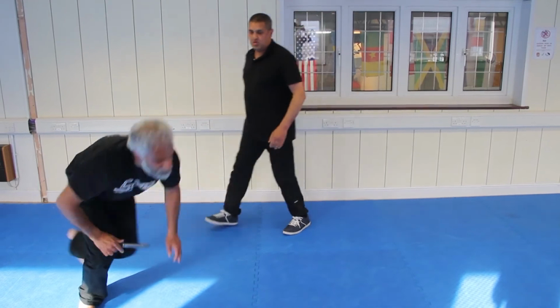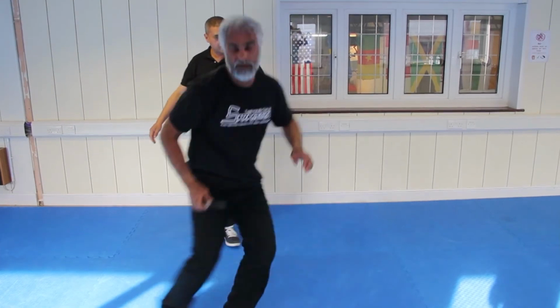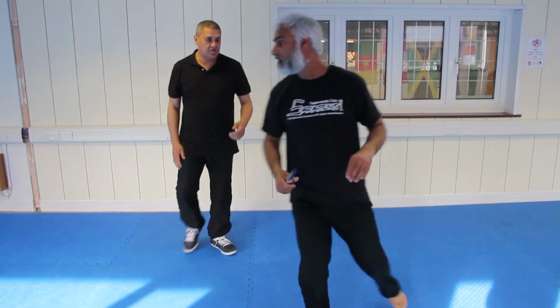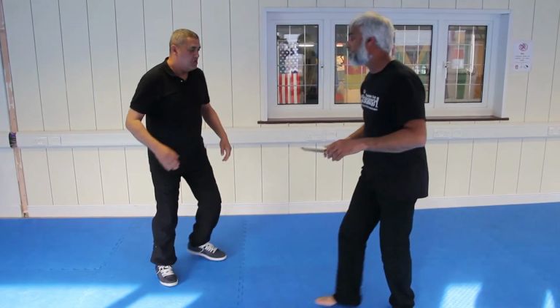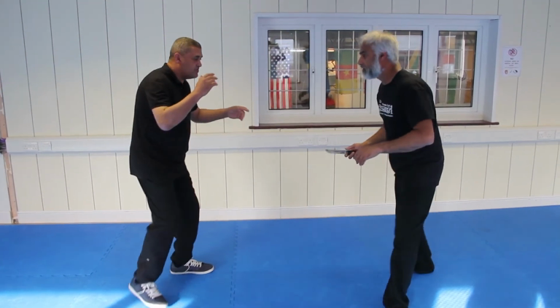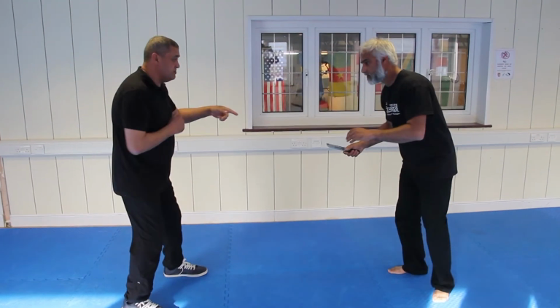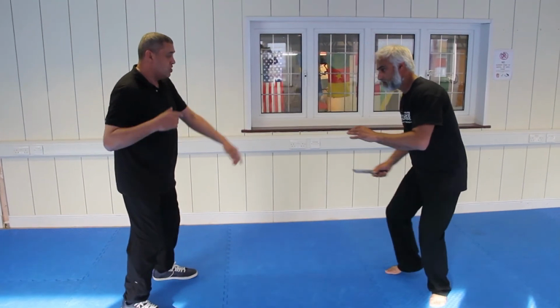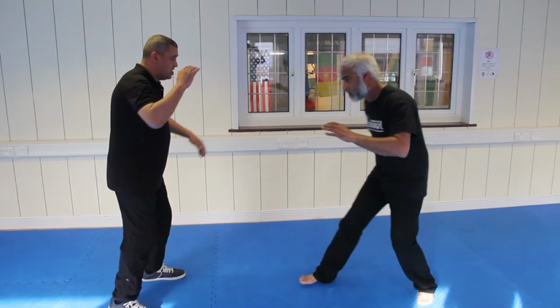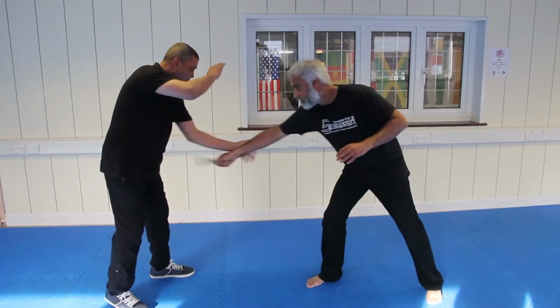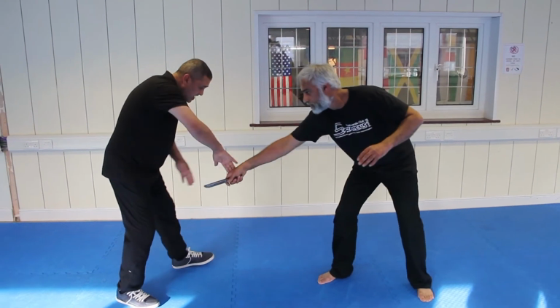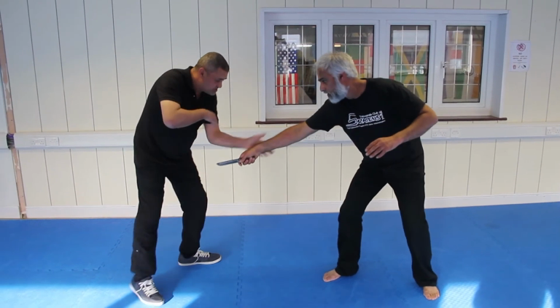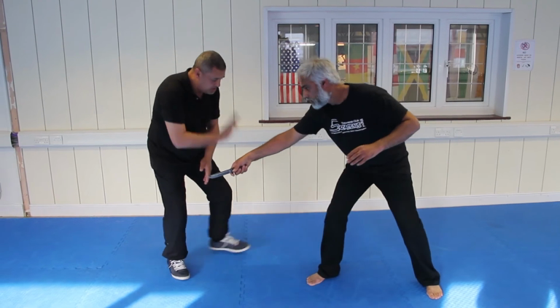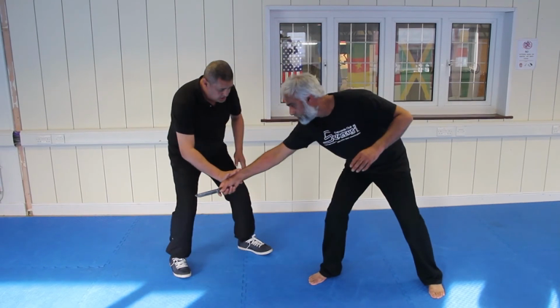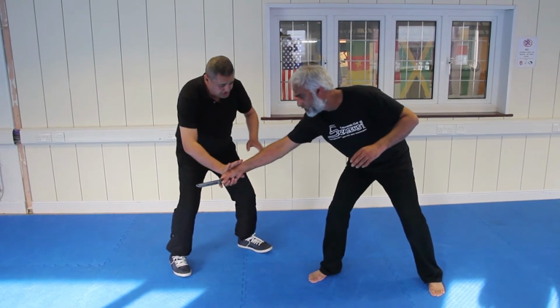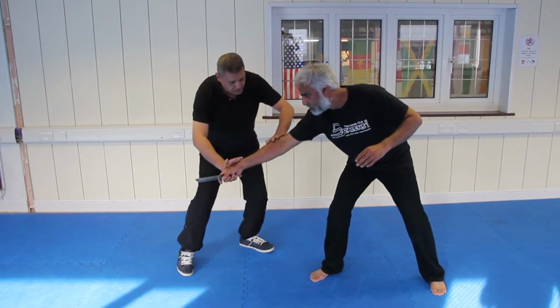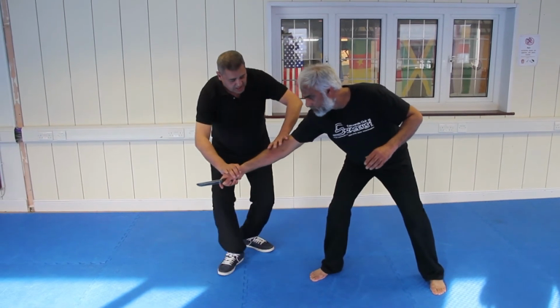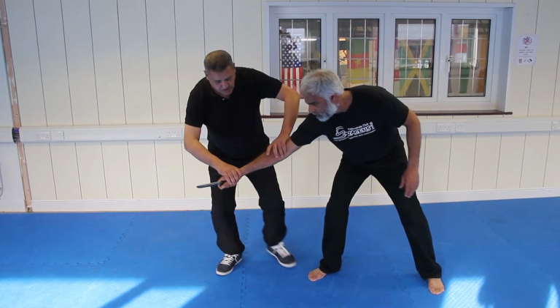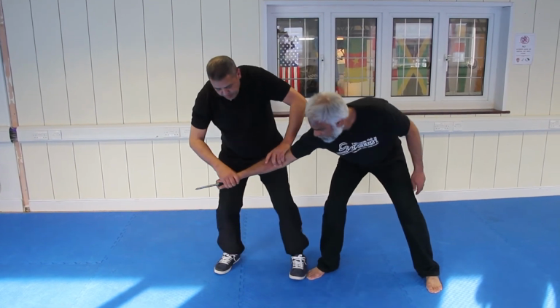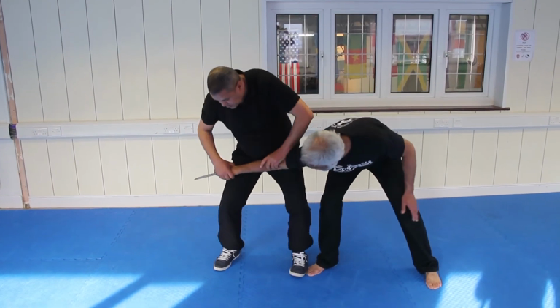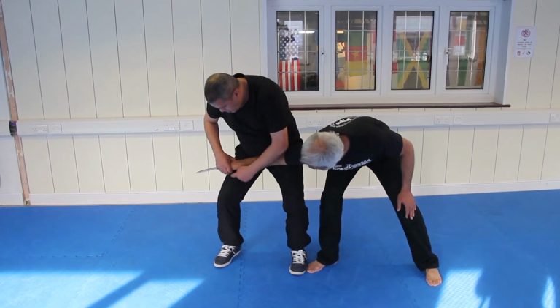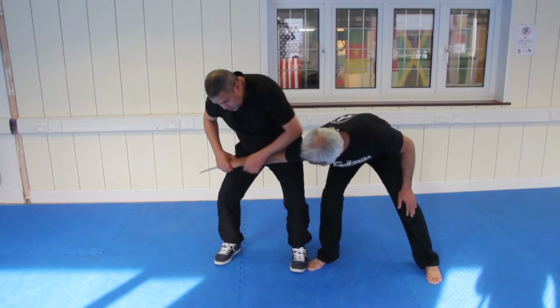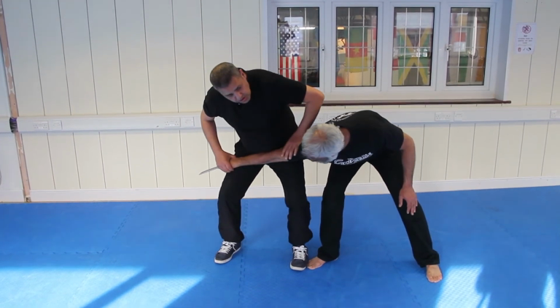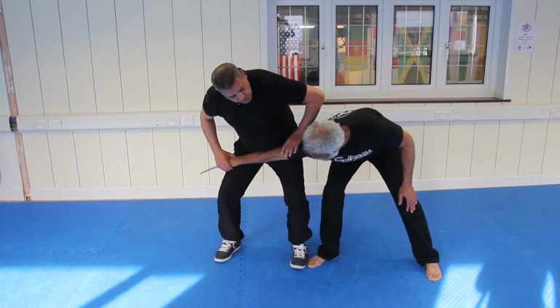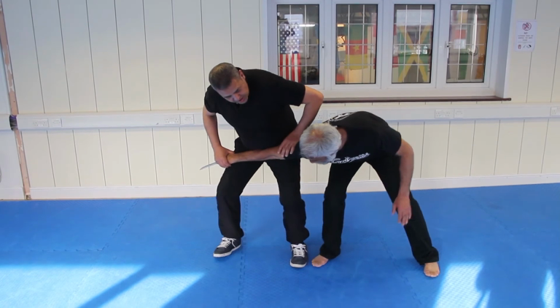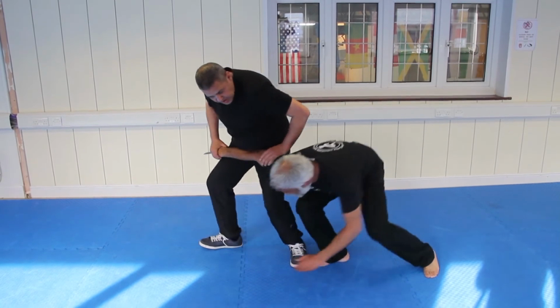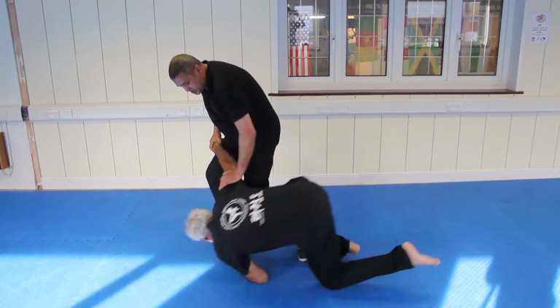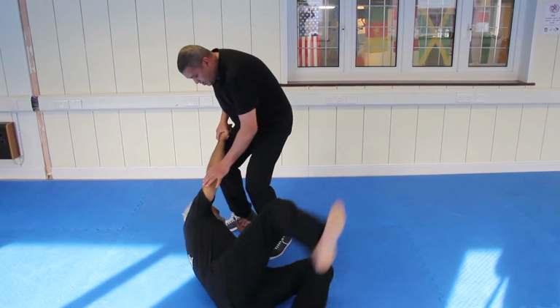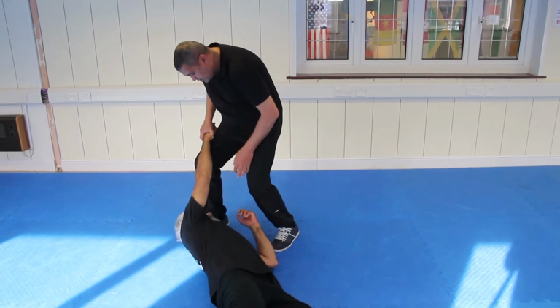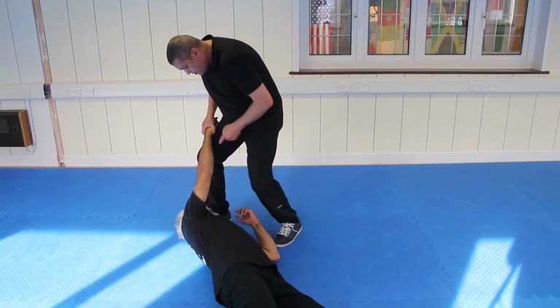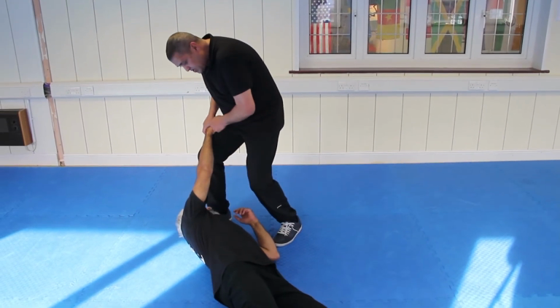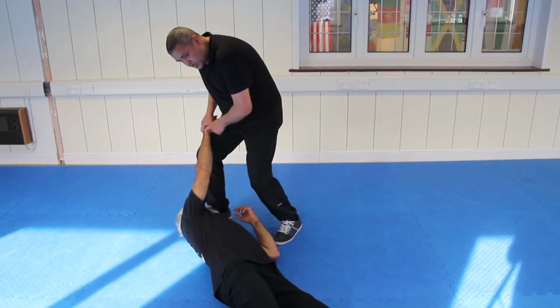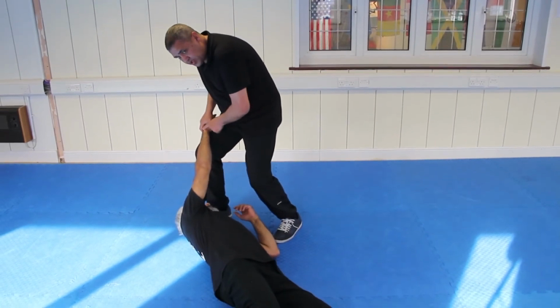I'm going to show you that slowly. When the knife comes in, always try and go to the back of the hand, slap it here. When you grab it, pull it to your thigh, and push back, so you still have control of the knife.